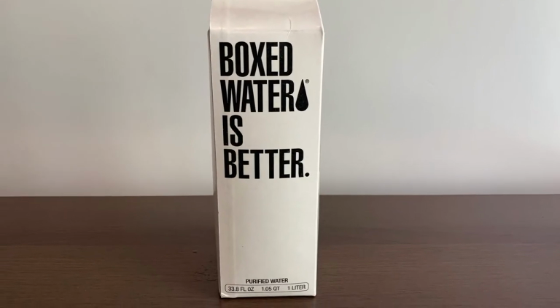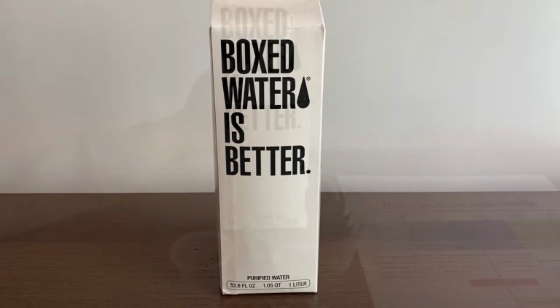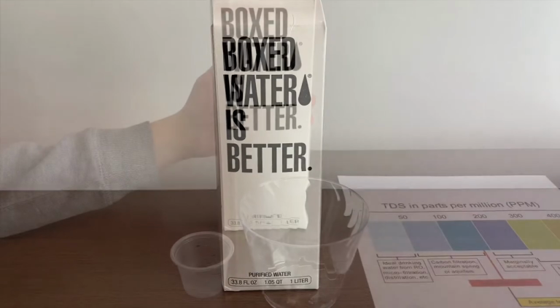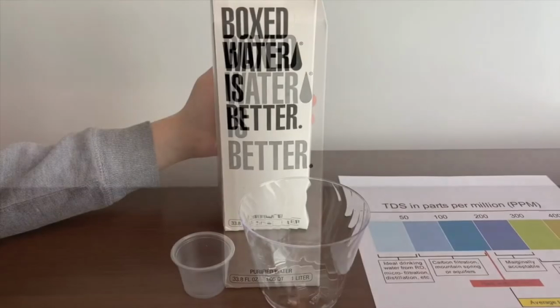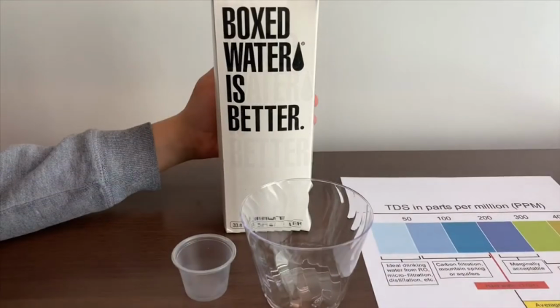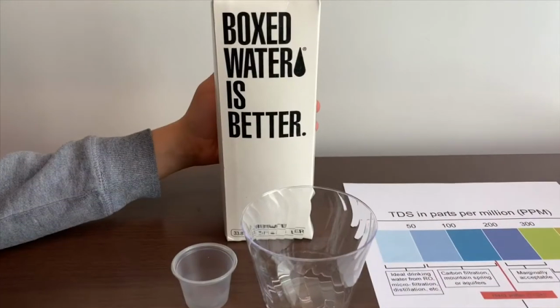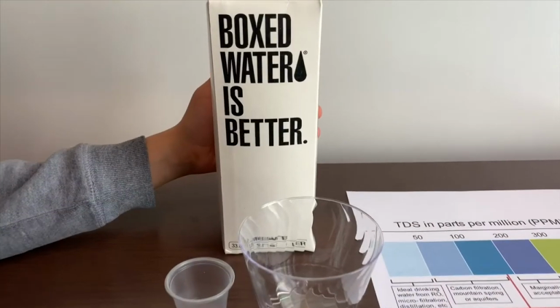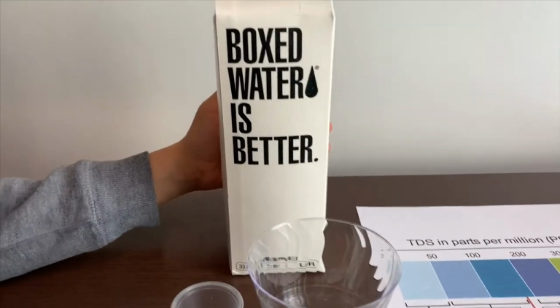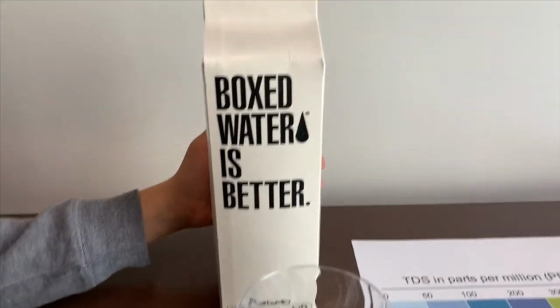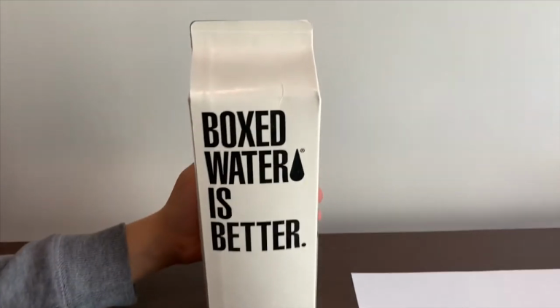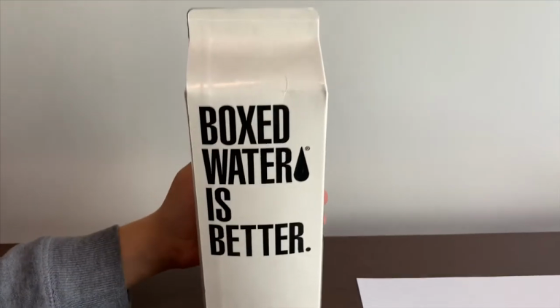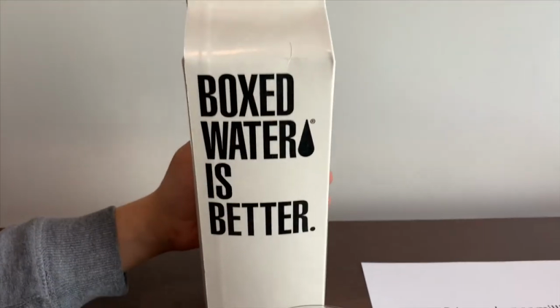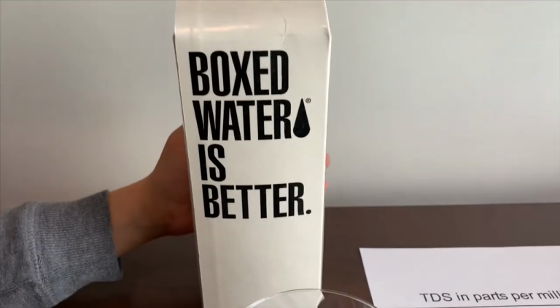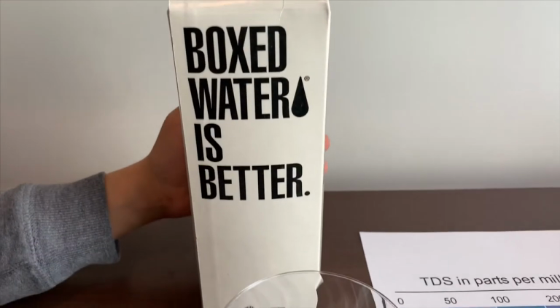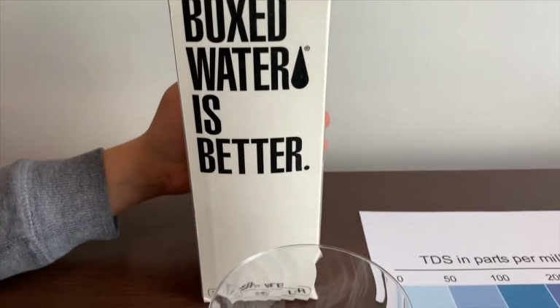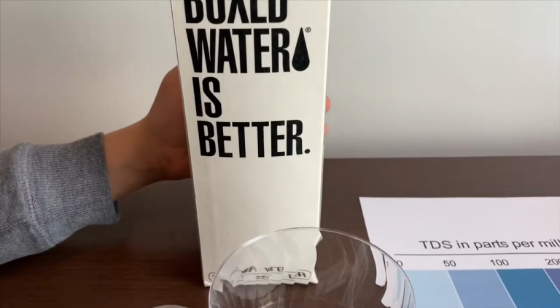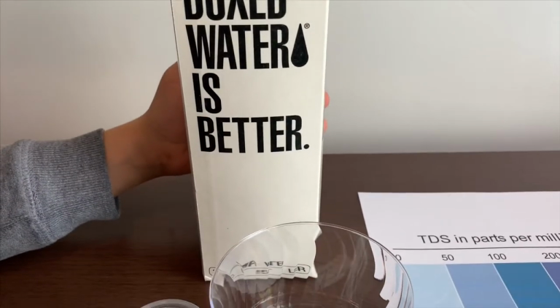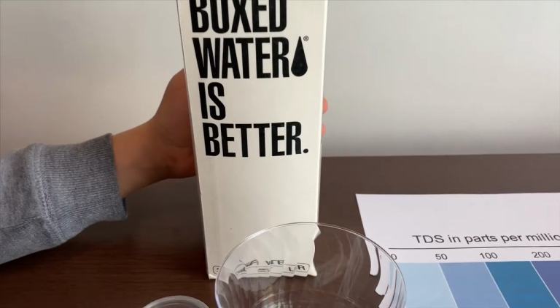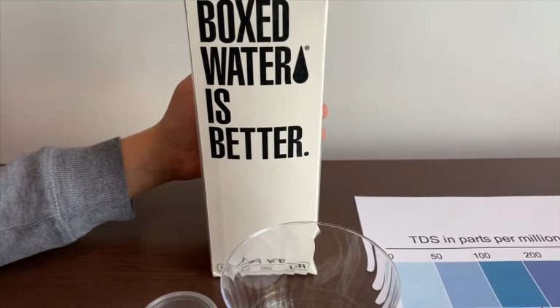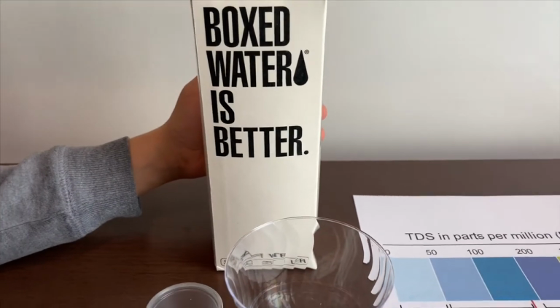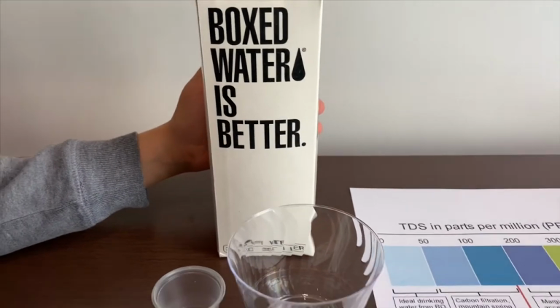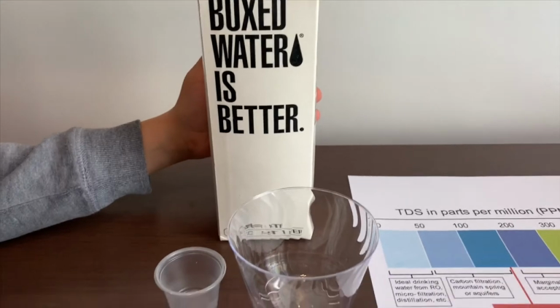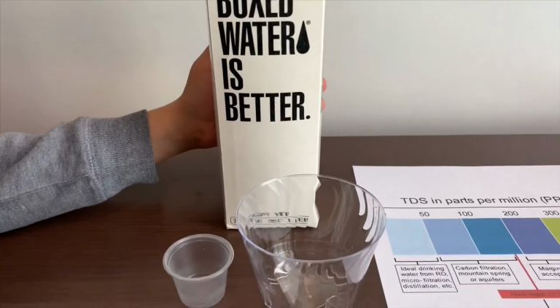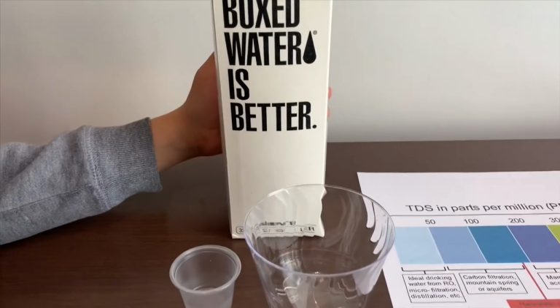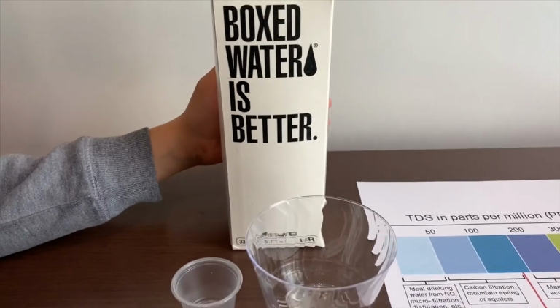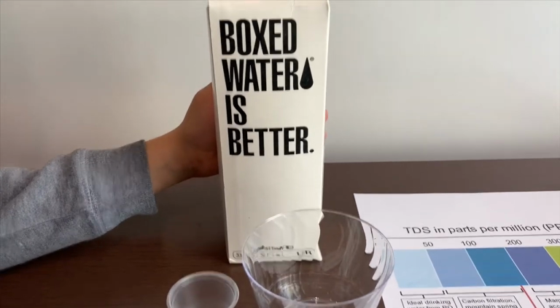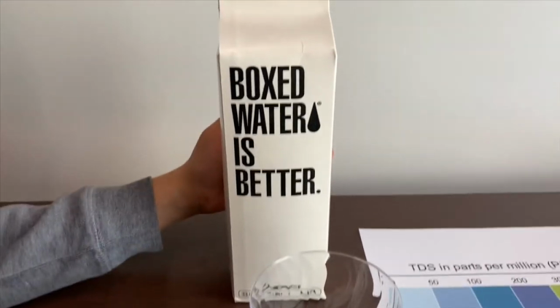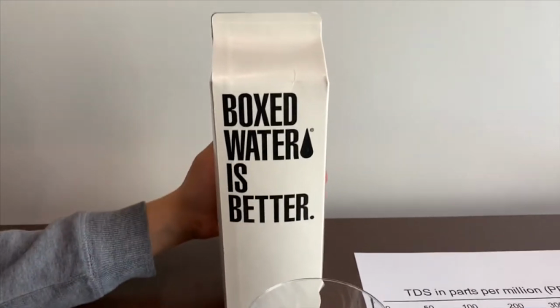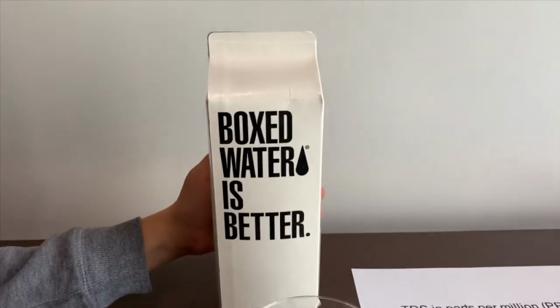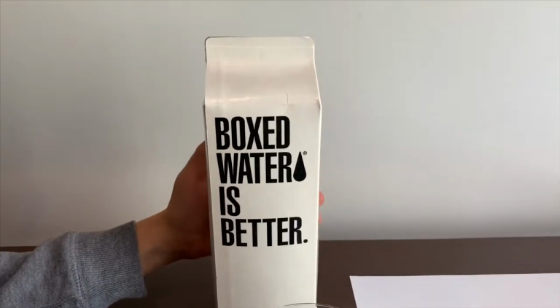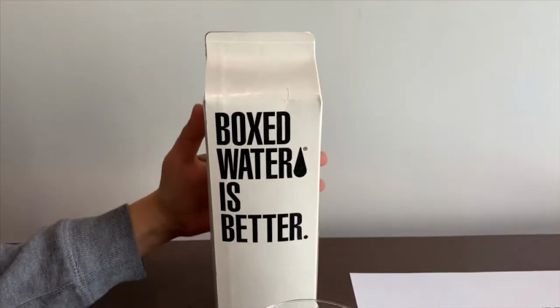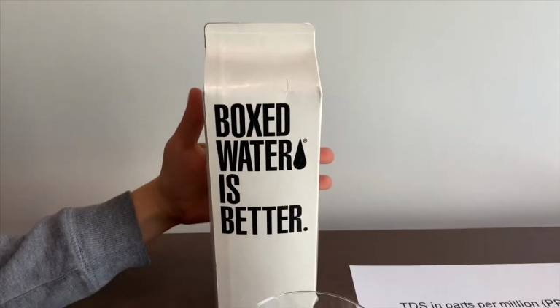This is a boxed water source for main chicken. It costs $1.99 and it's purified water. Let's test the TDS and pH levels.